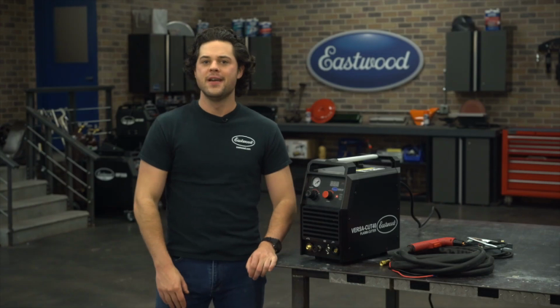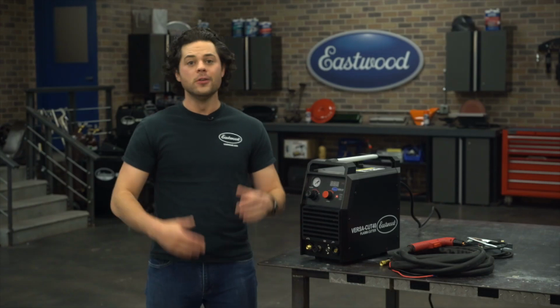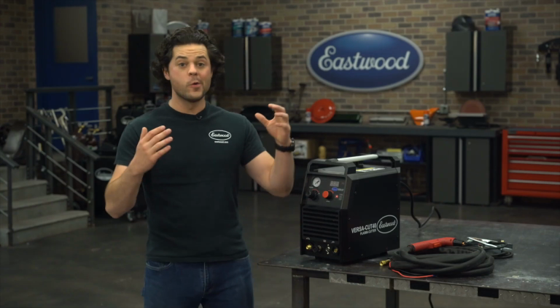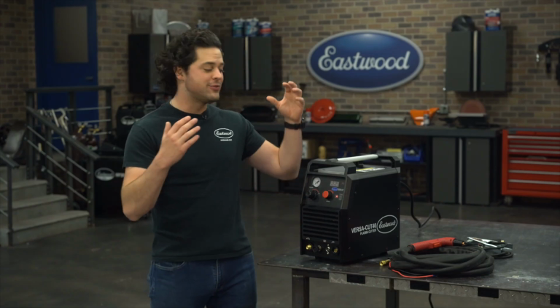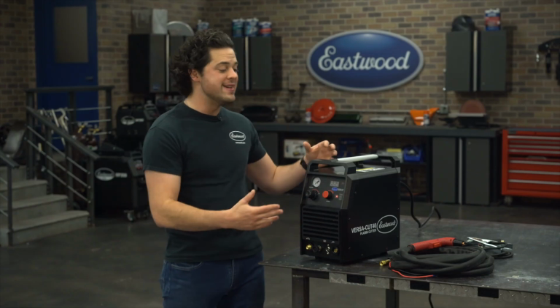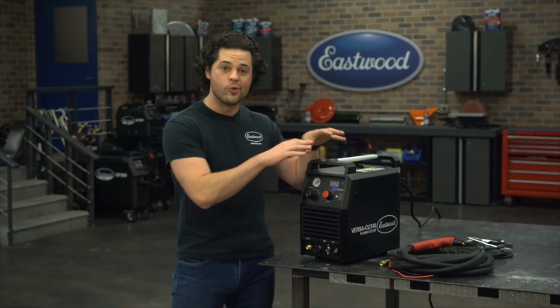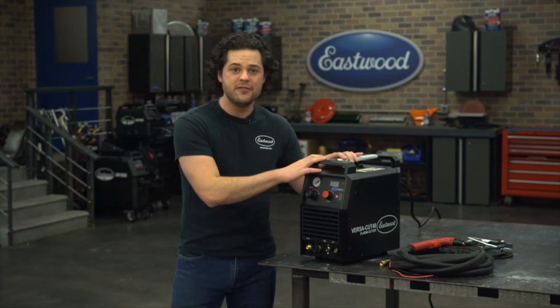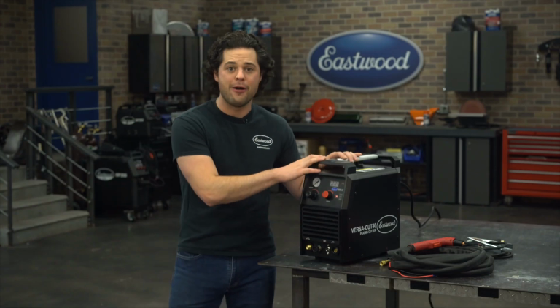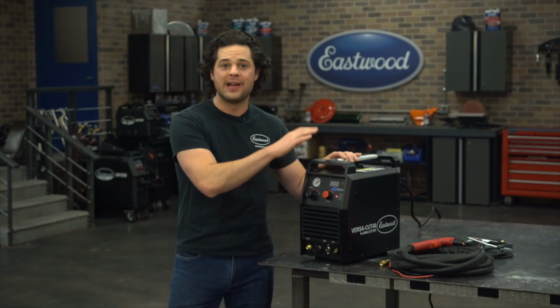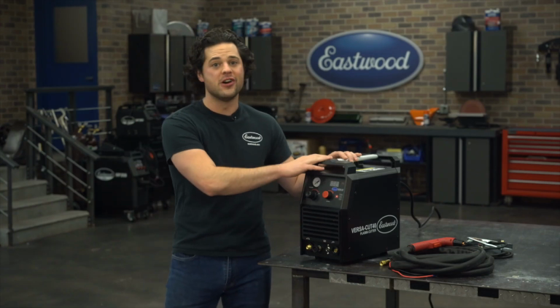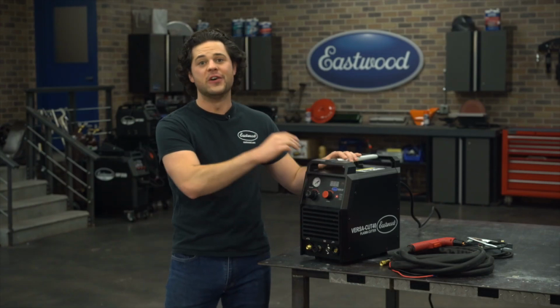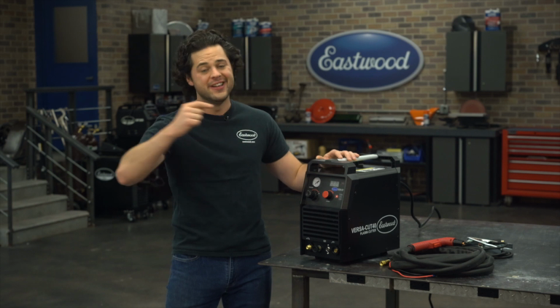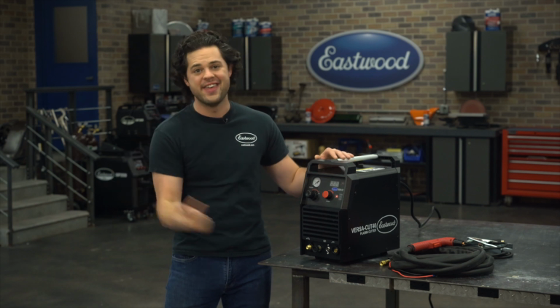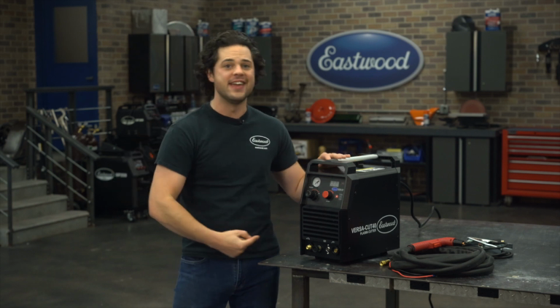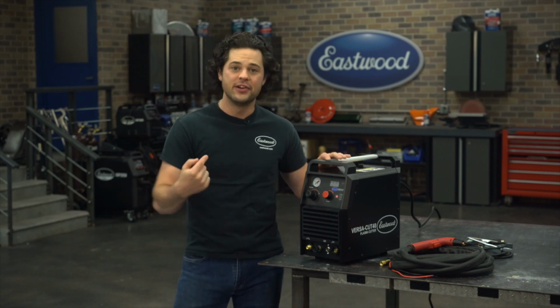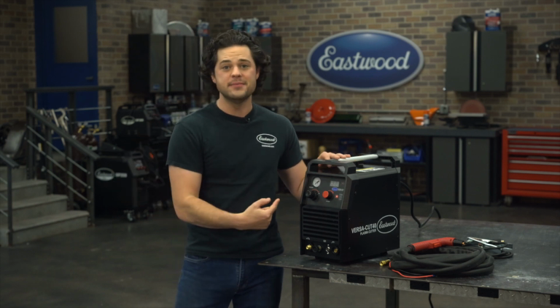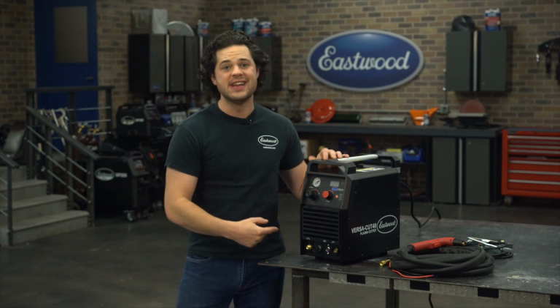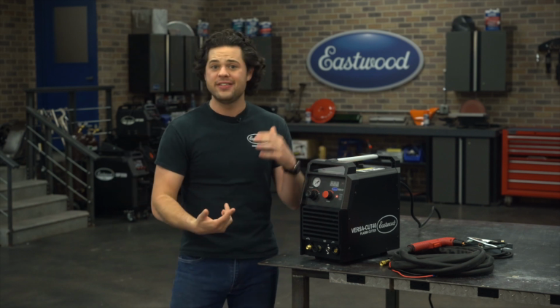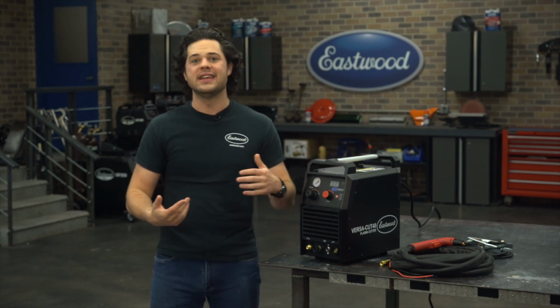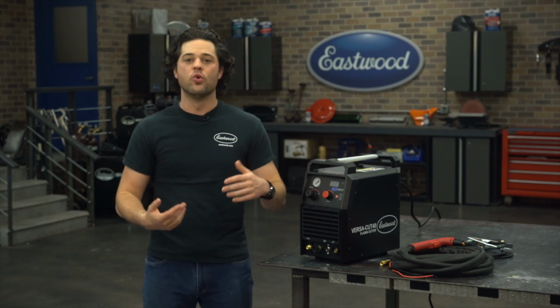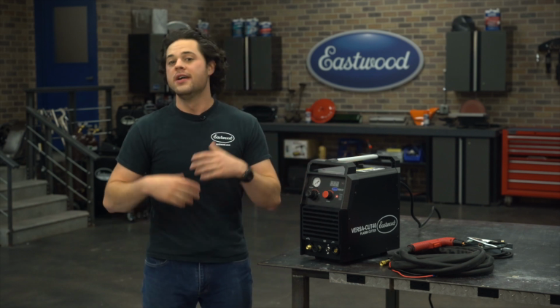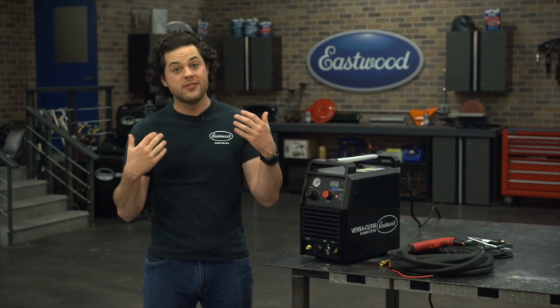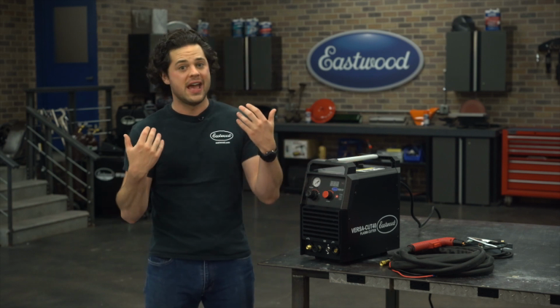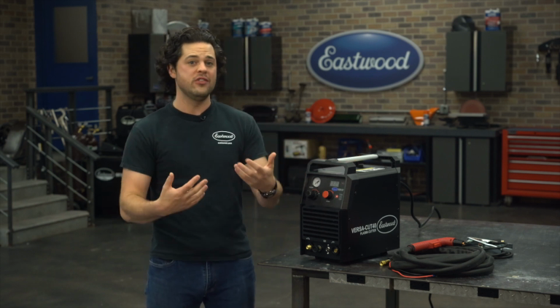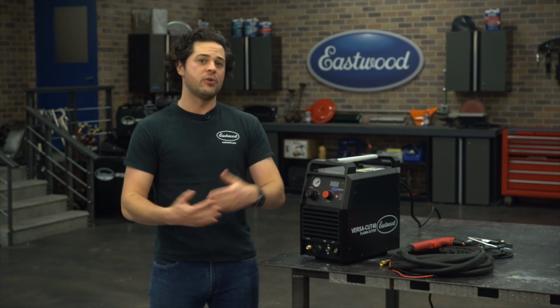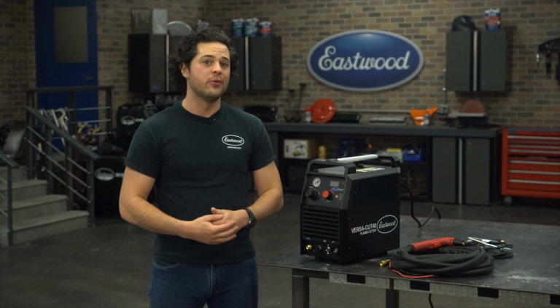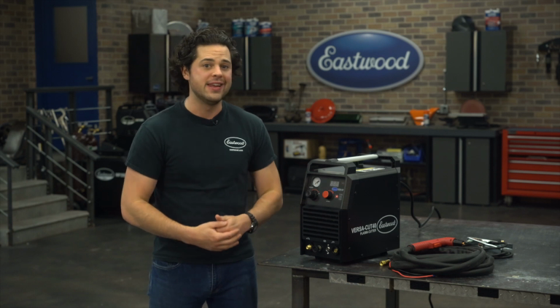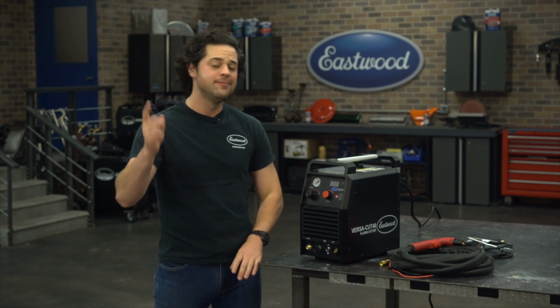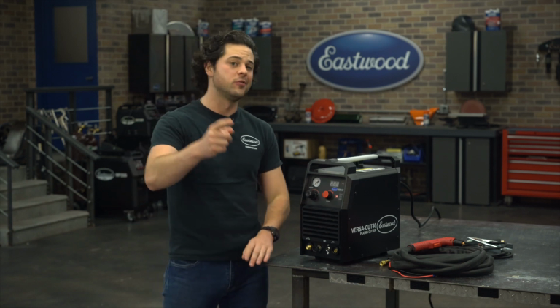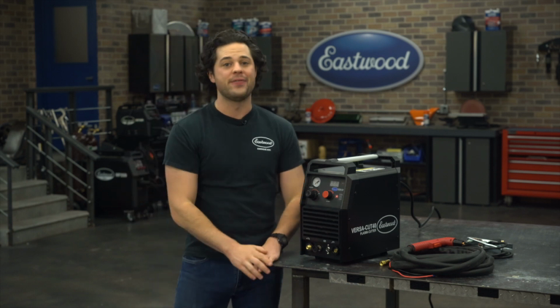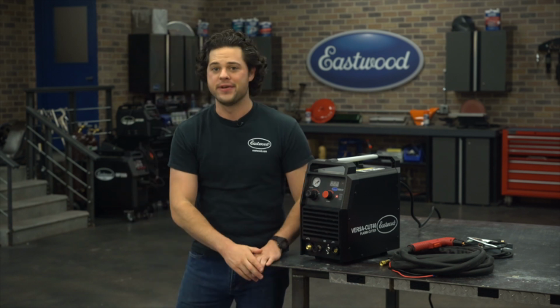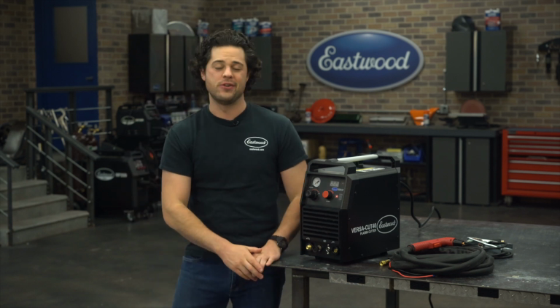If you're looking for a great, relatively powerful plasma cutter for home, this is it. Great machine — everything you need and more comes in at a reasonable price for what you're getting, and don't forget about that three-year warranty.